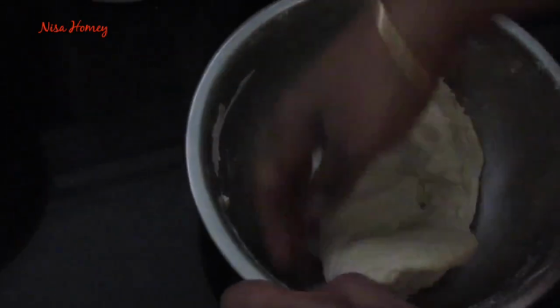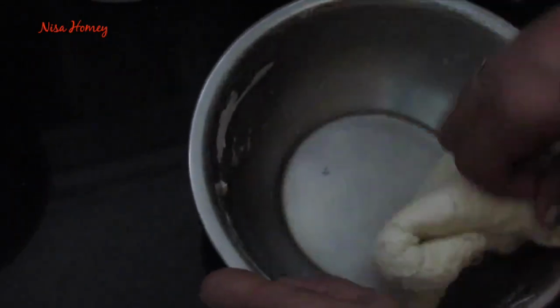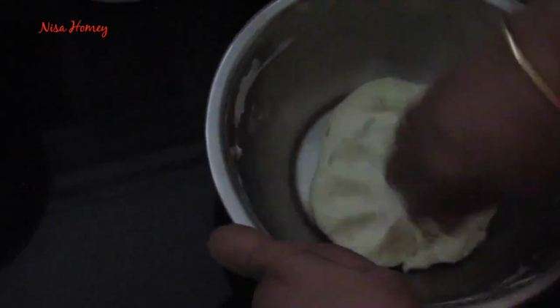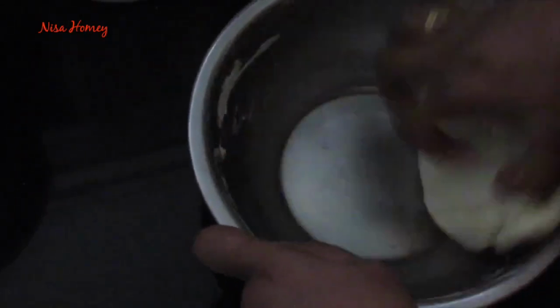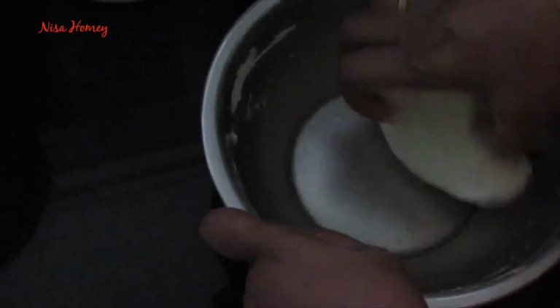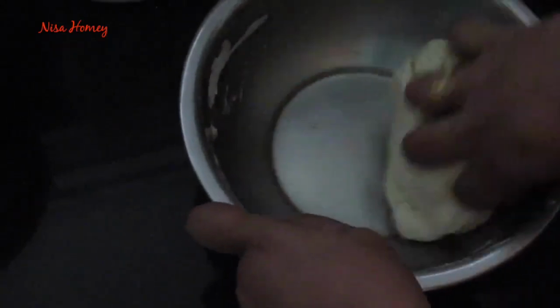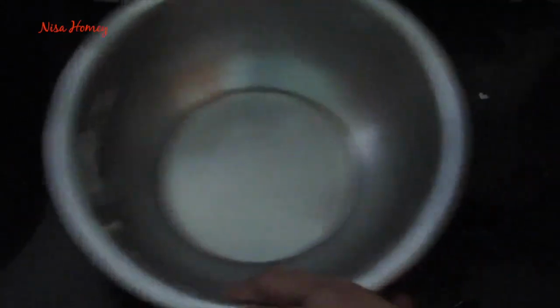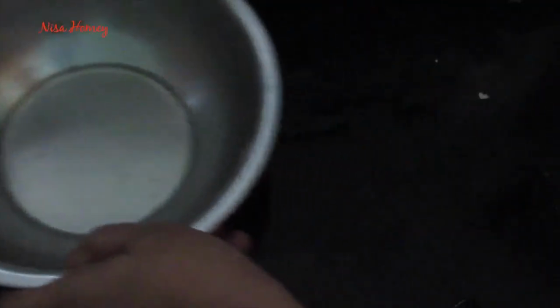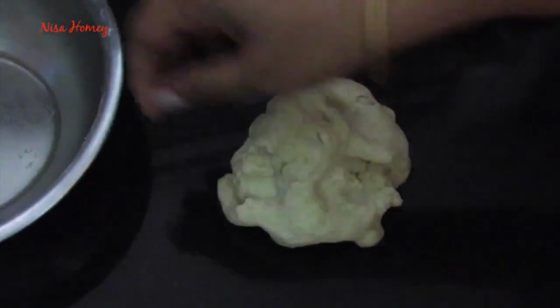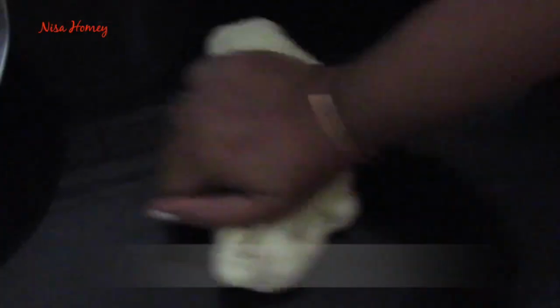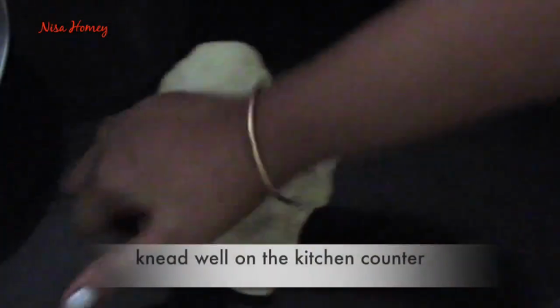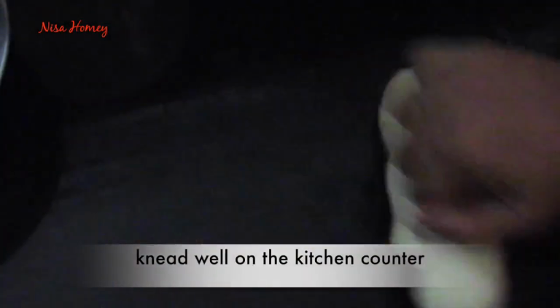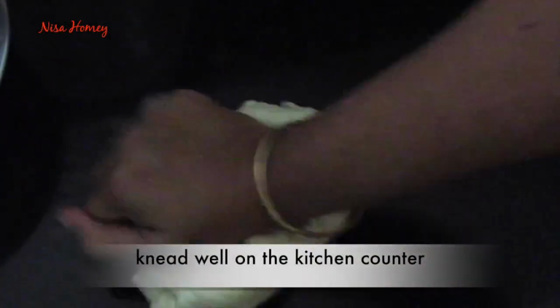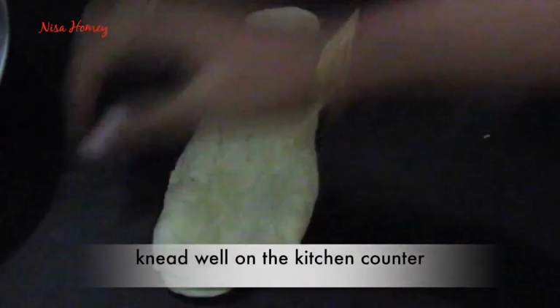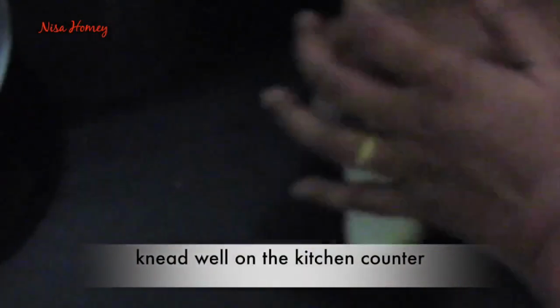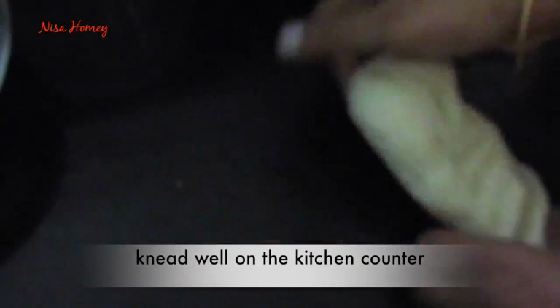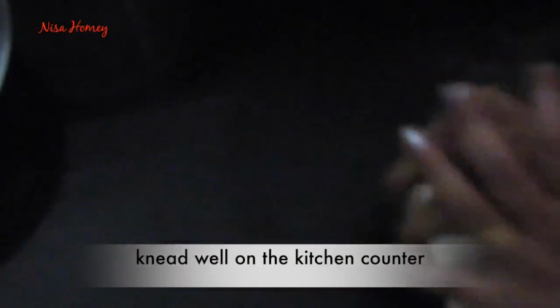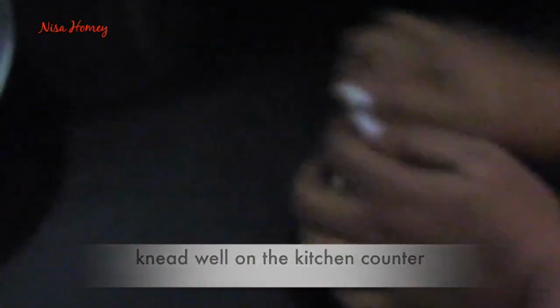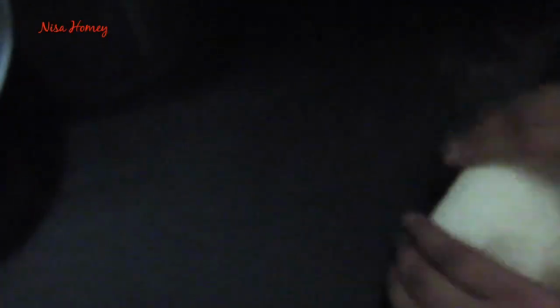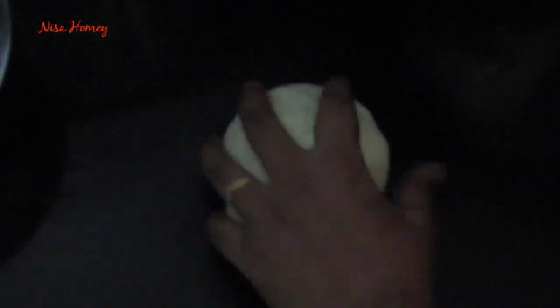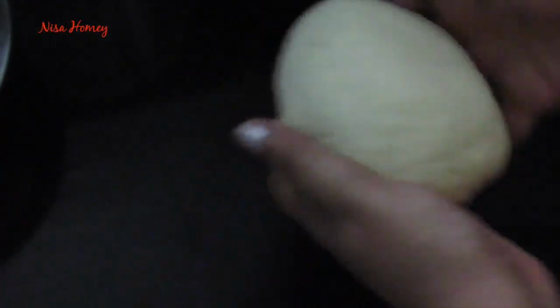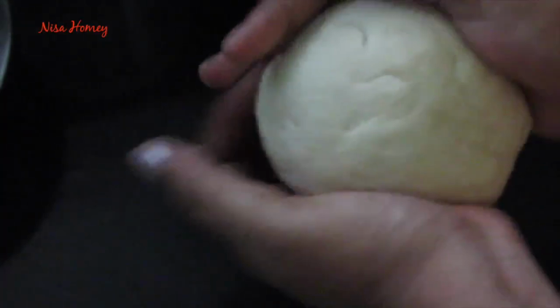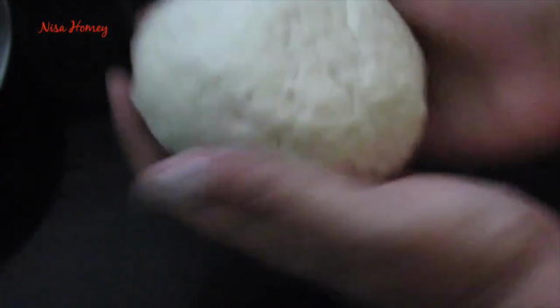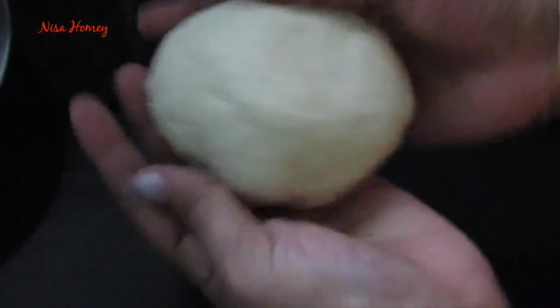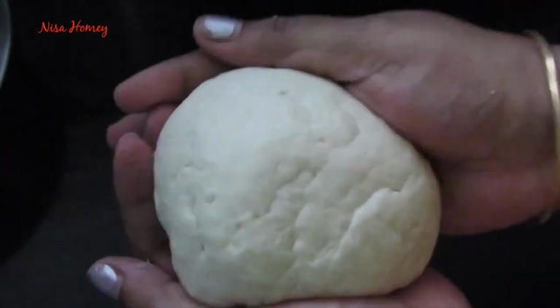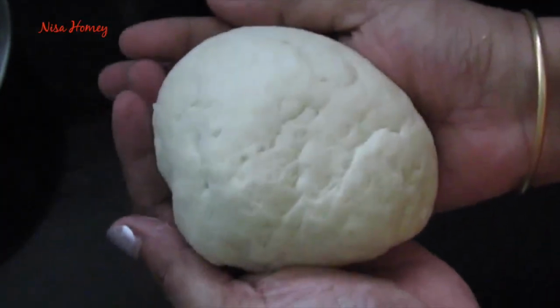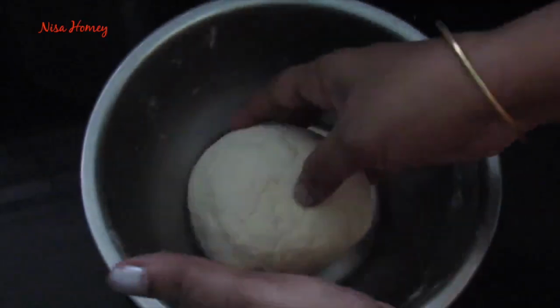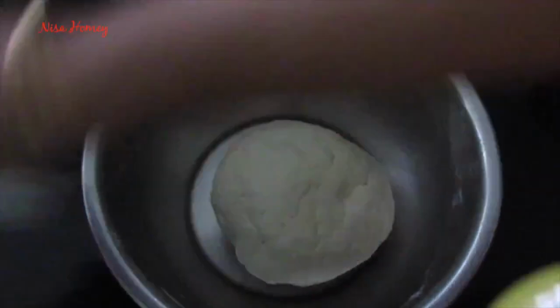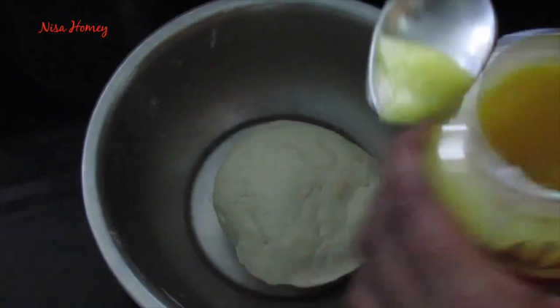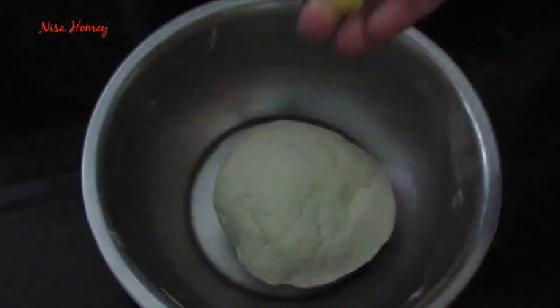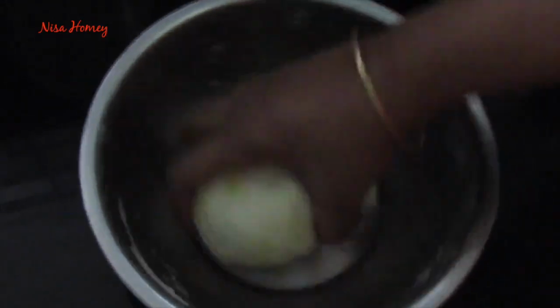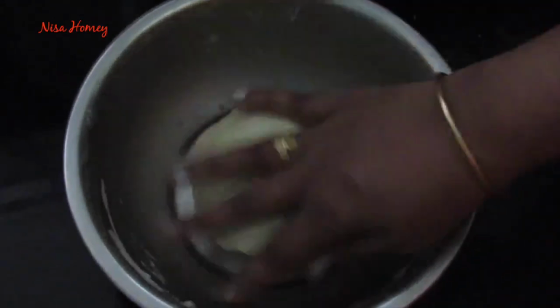Now transfer it to the countertop and mix it for another two to three minutes until the dough is soft and smooth. Now place the dough back into the bowl, grease it with ghee, cover it, and keep it for two hours.